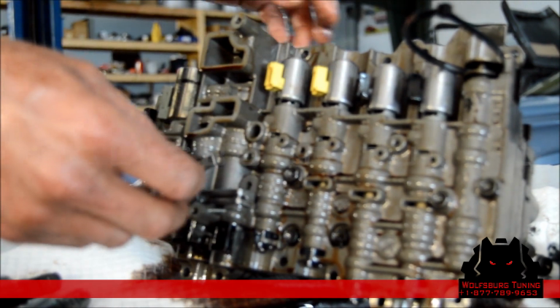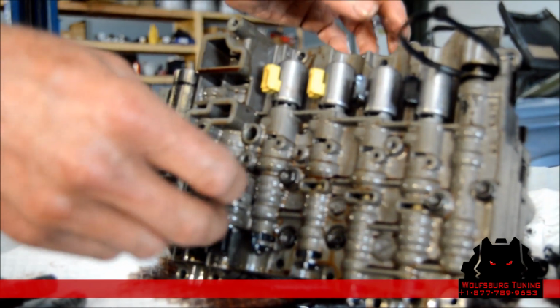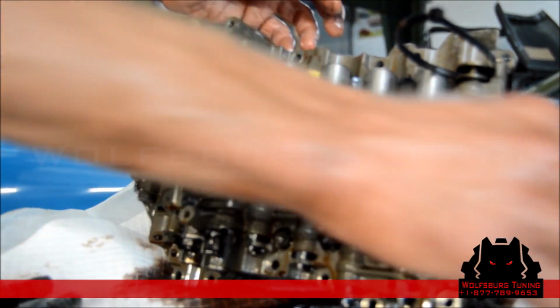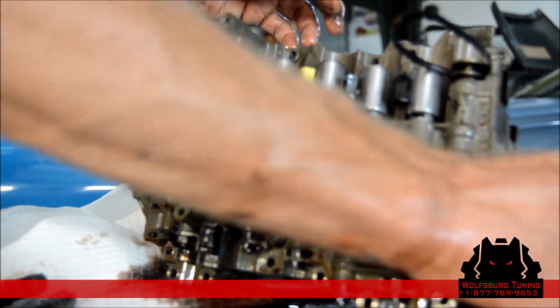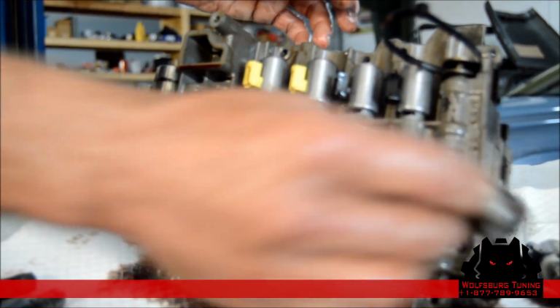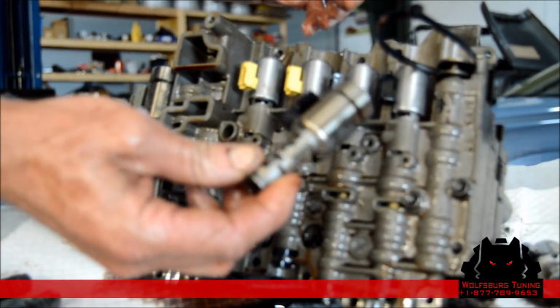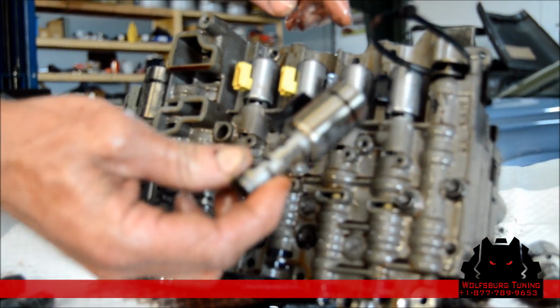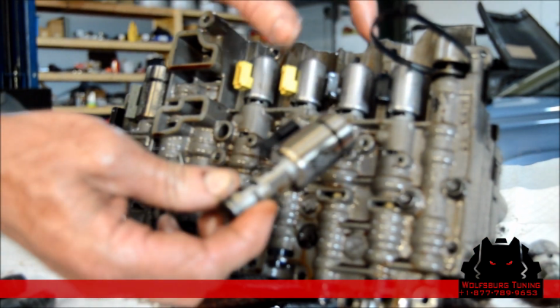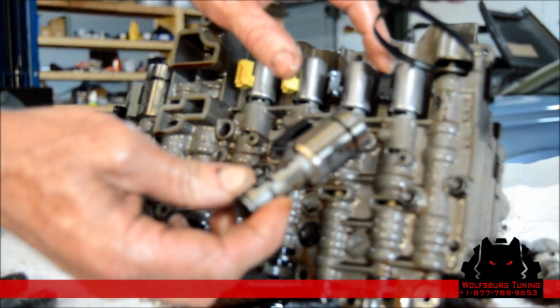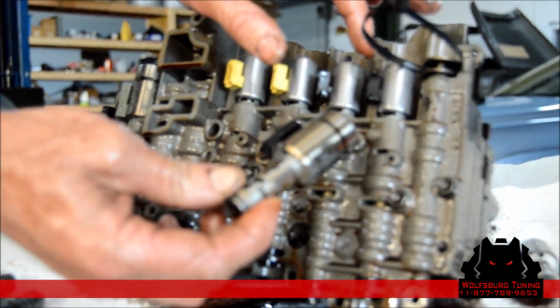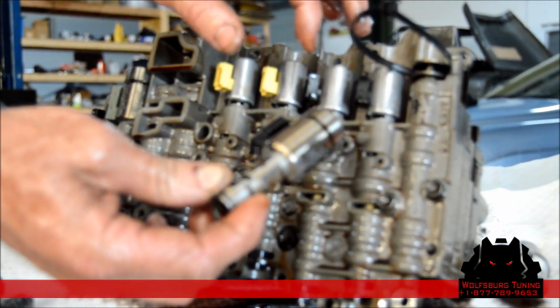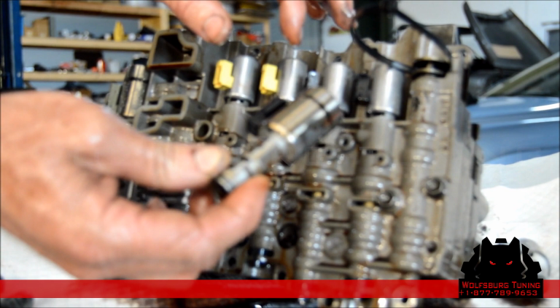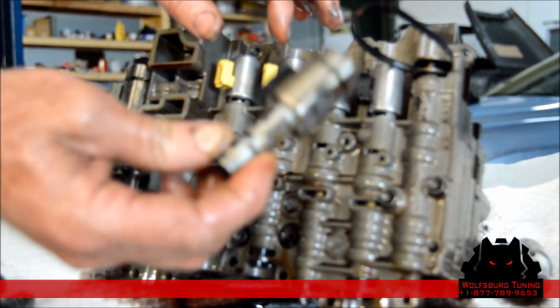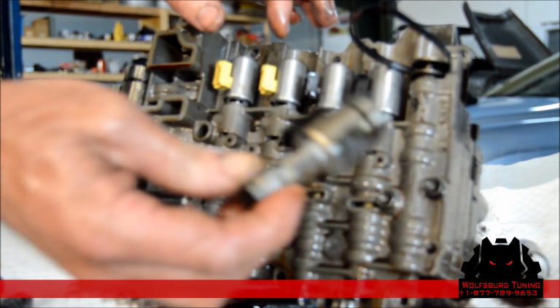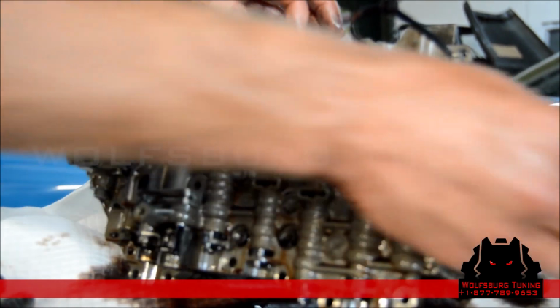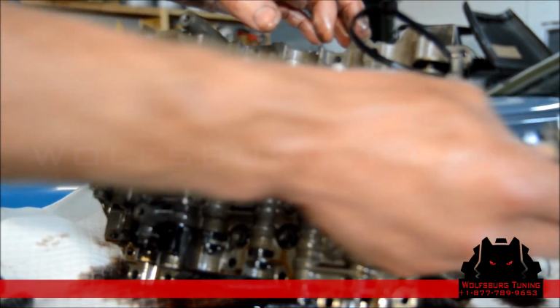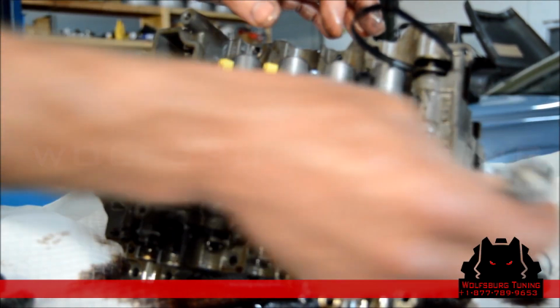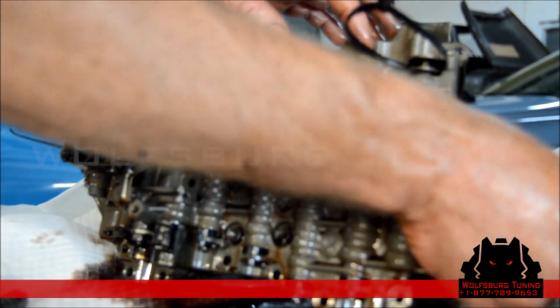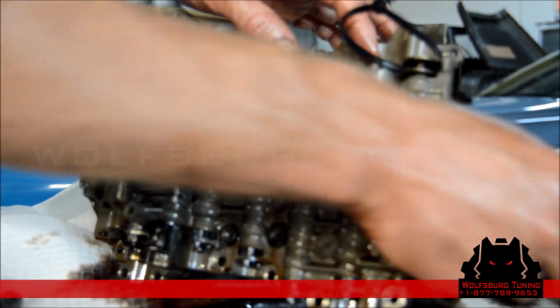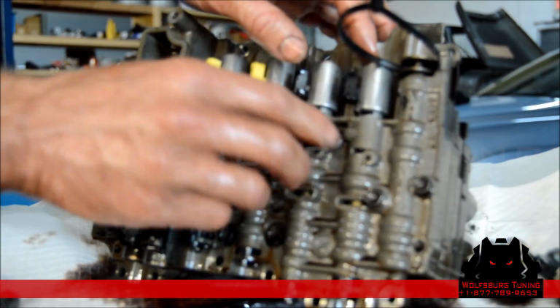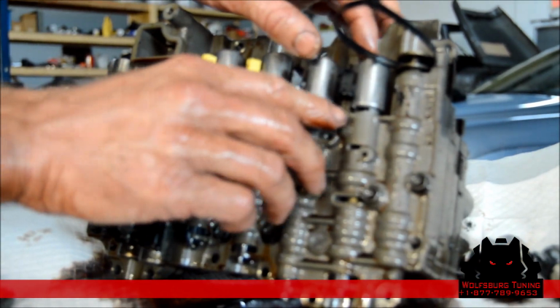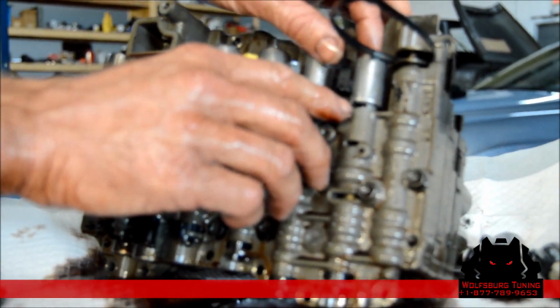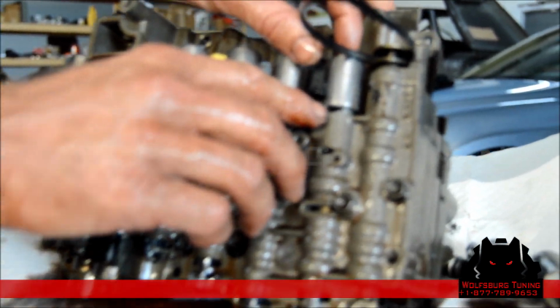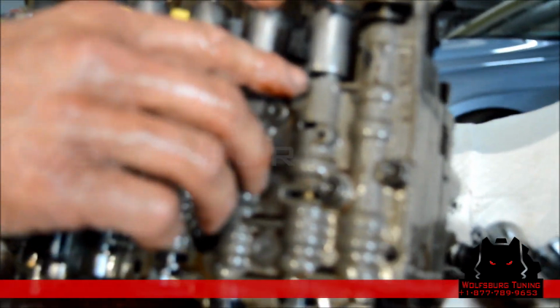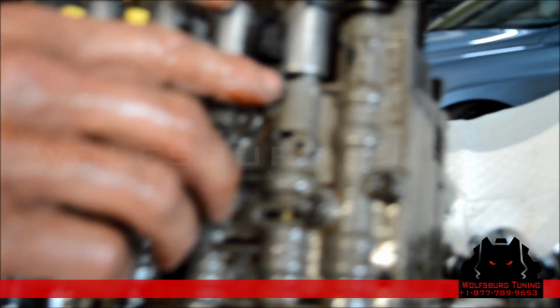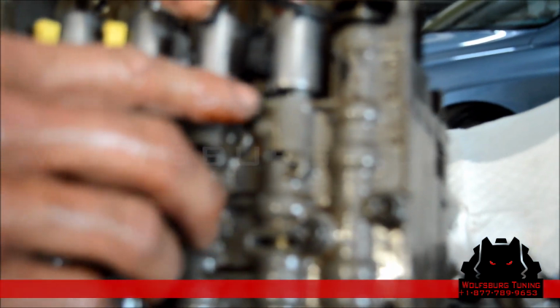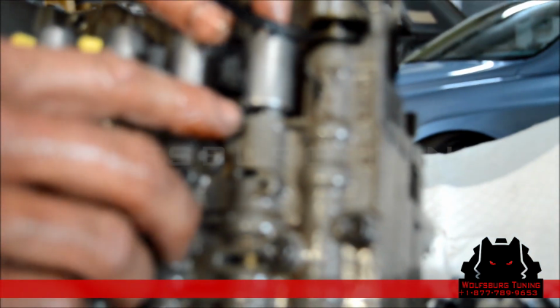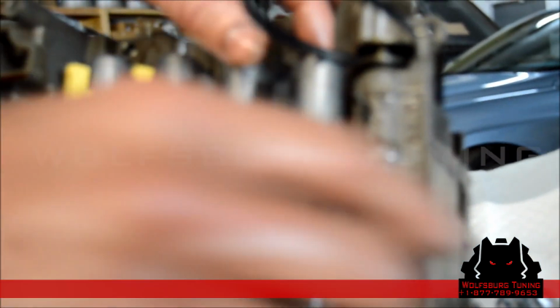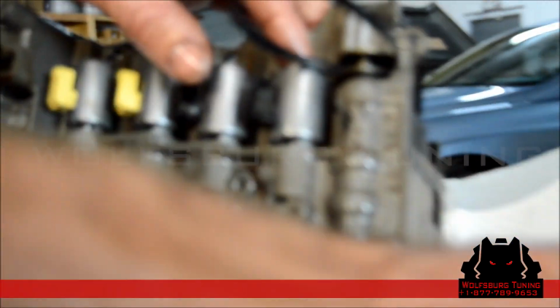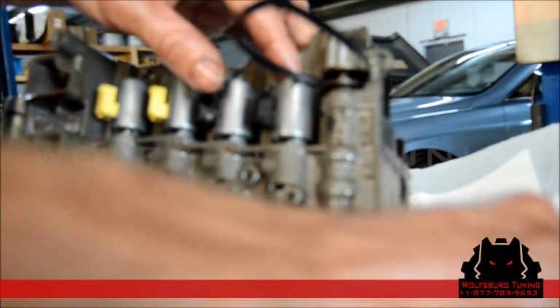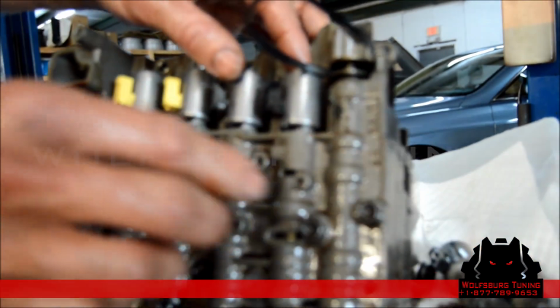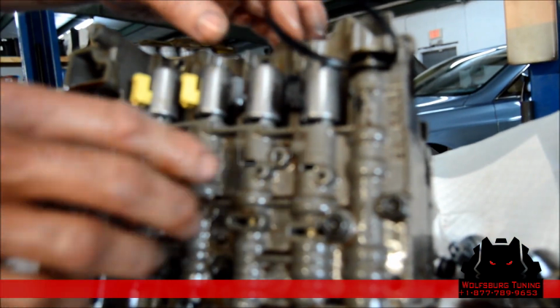You'll also notice that the diameter of these solenoids is different. The small-can solenoid is an upgrade to the large-can solenoid. It's going to sit with a small gap here, which is going to be different from the large-can solenoids.